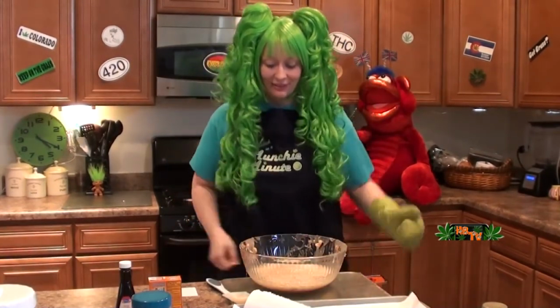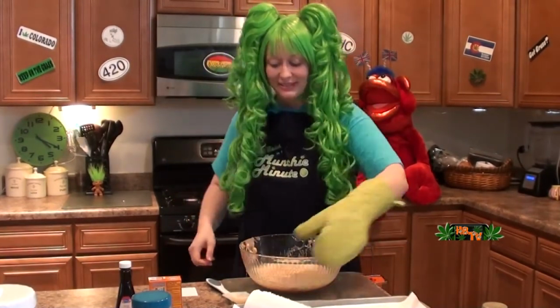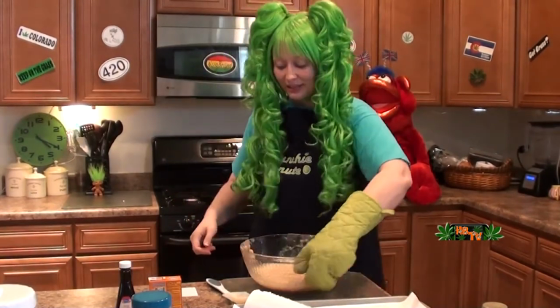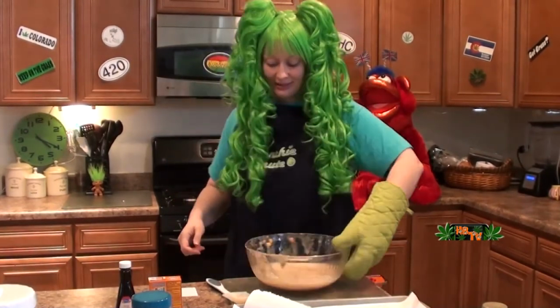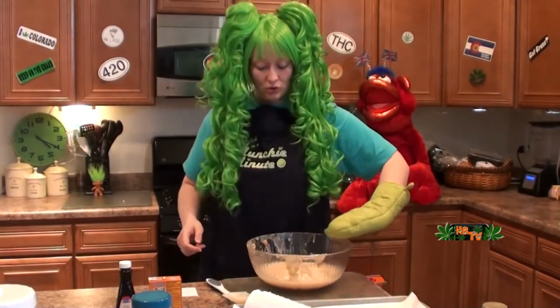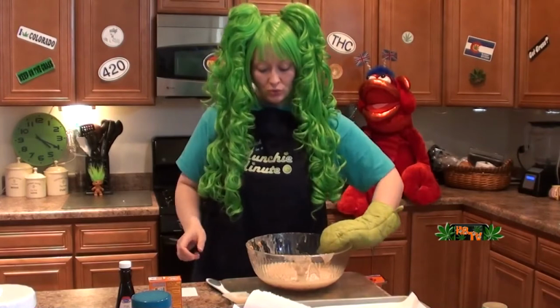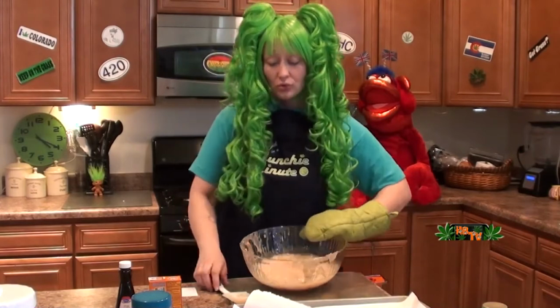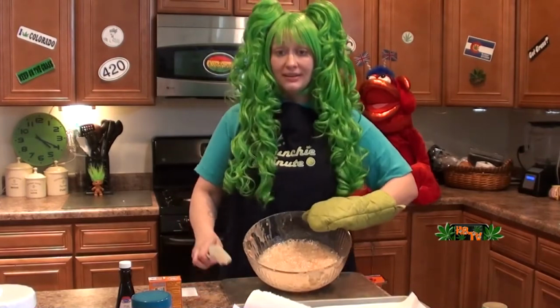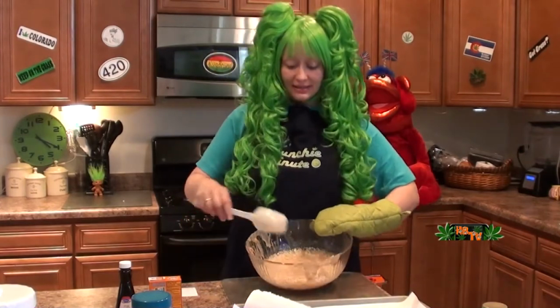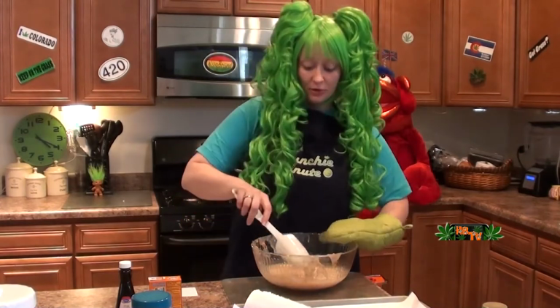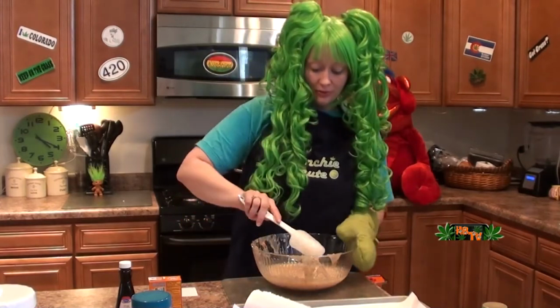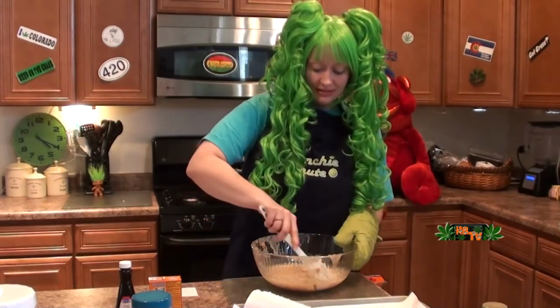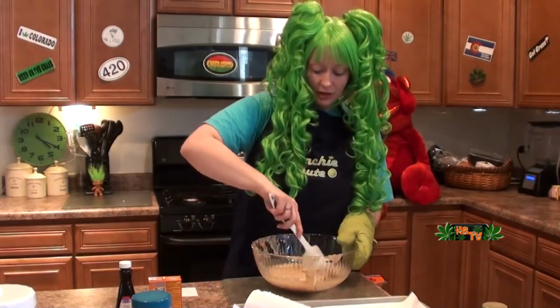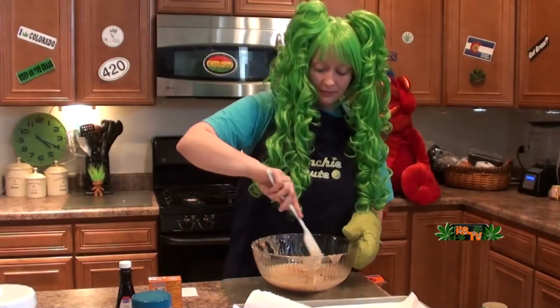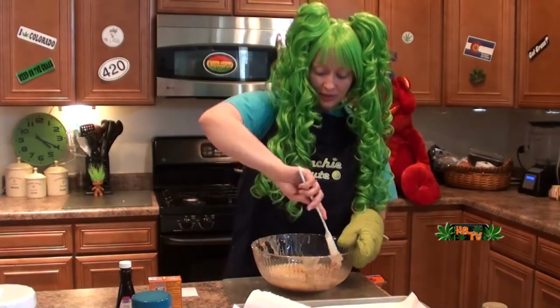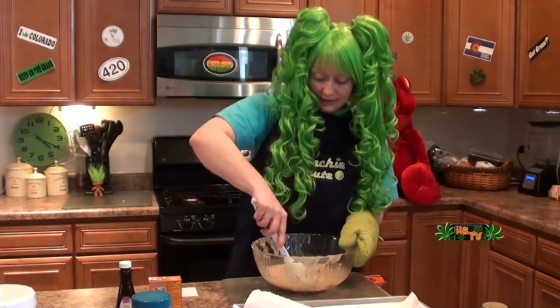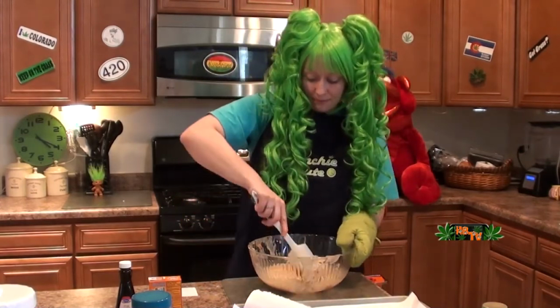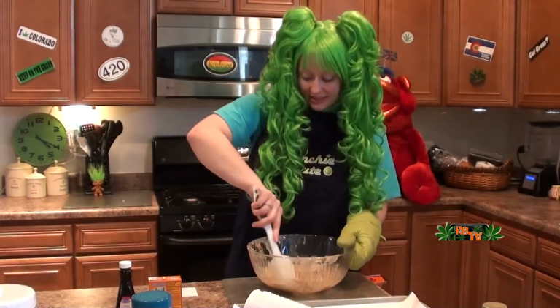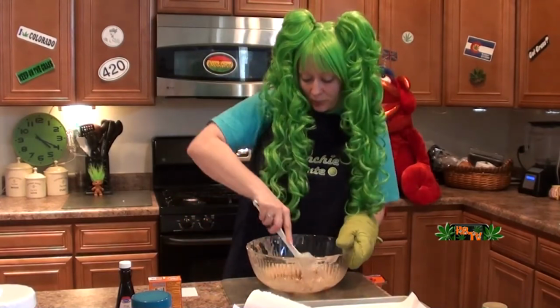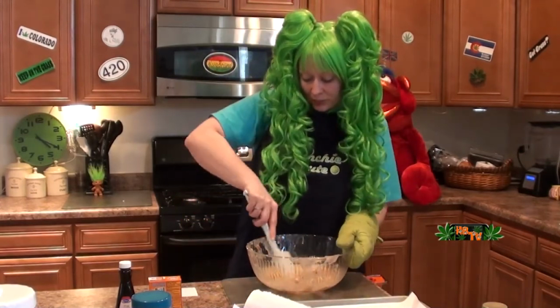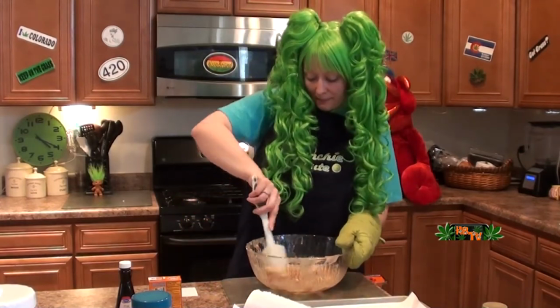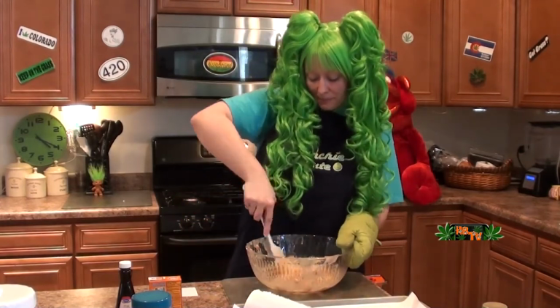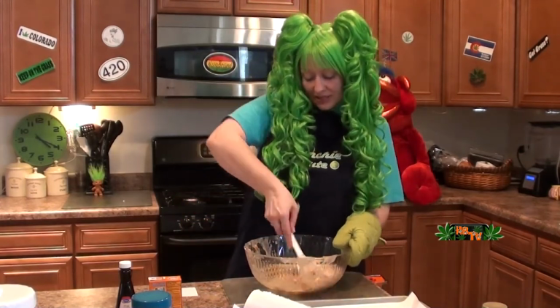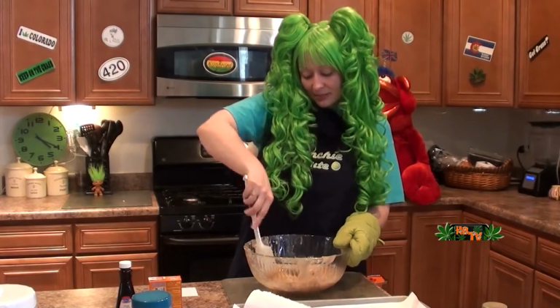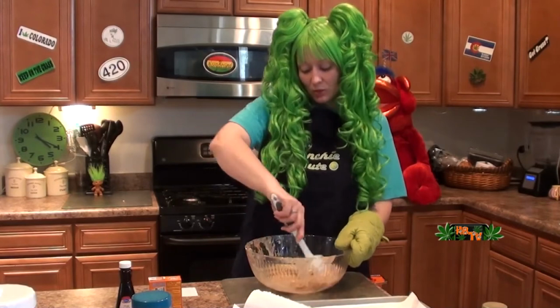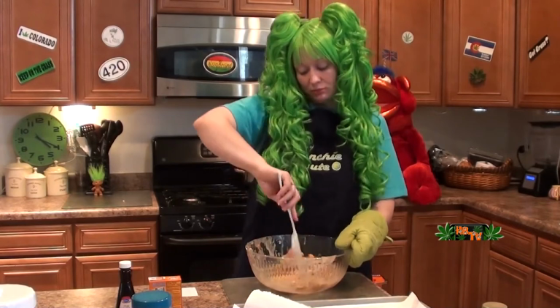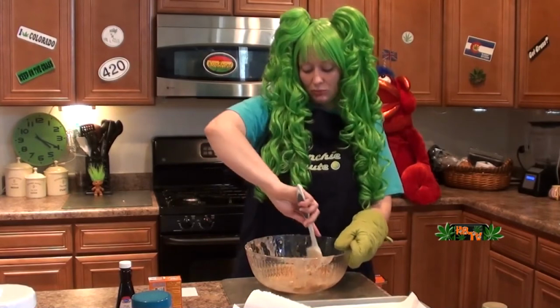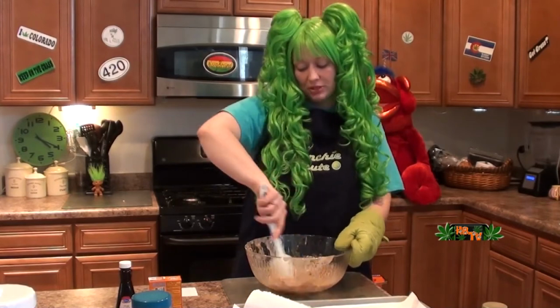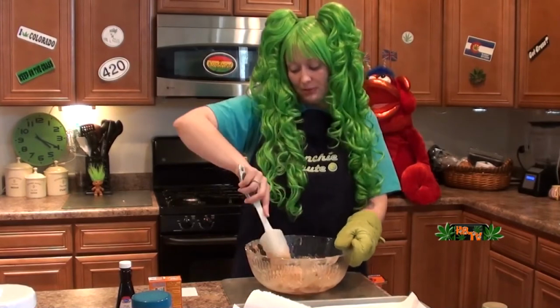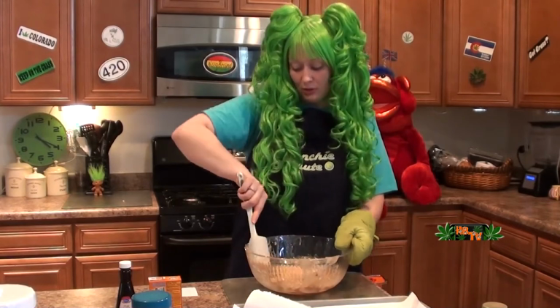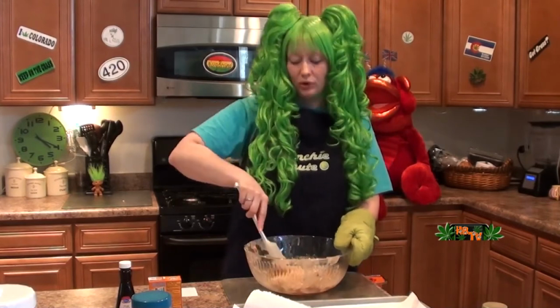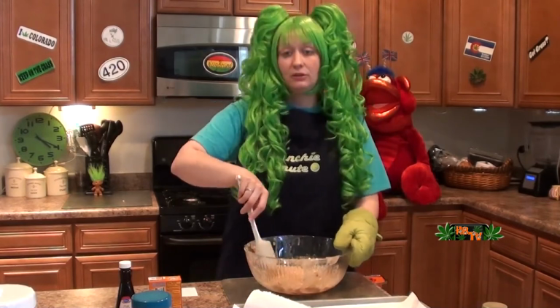Now see, look — nice and brown. That's like awesome. Let's mix it up one more time. Mix mix mix mix — well, one more time before more ingredients.